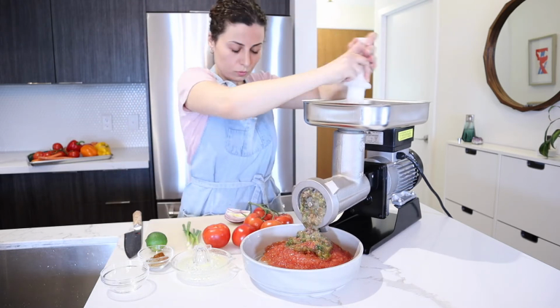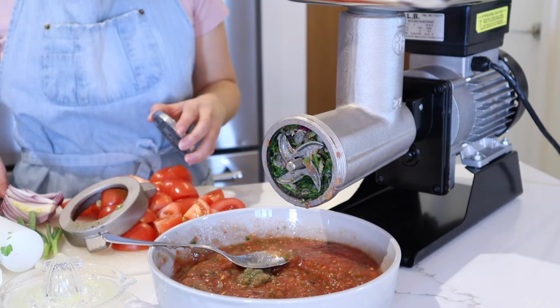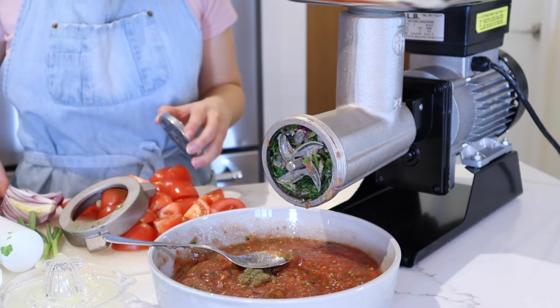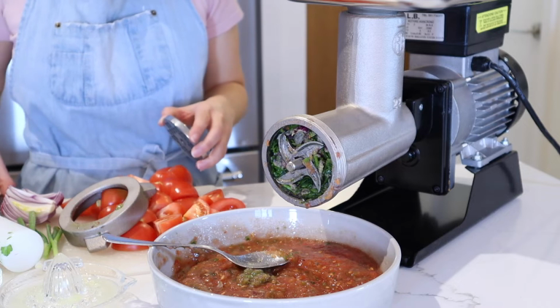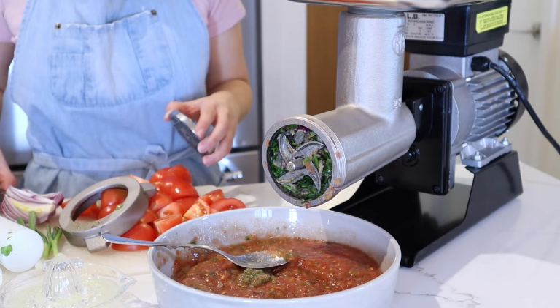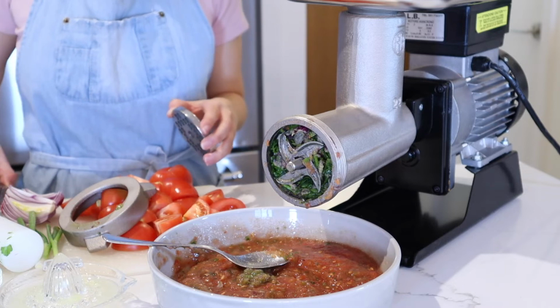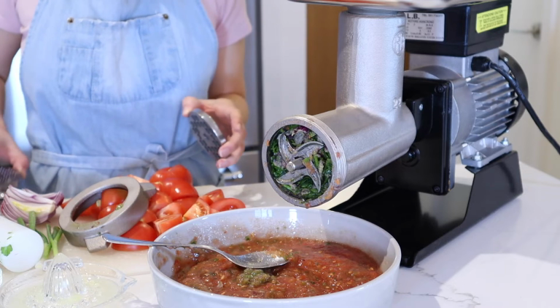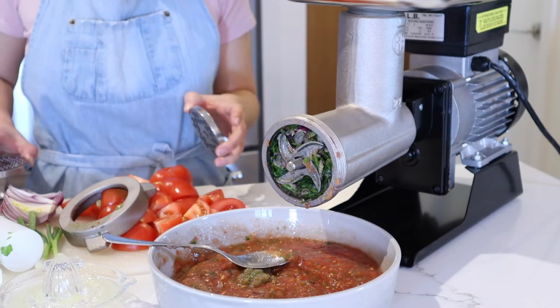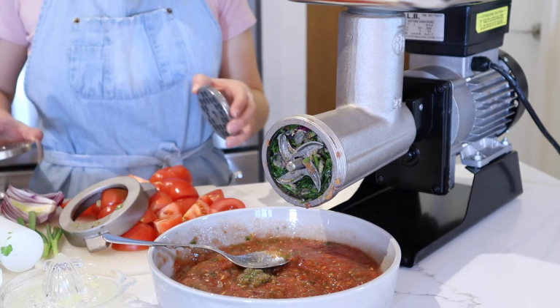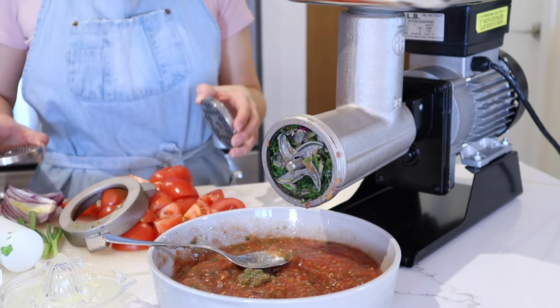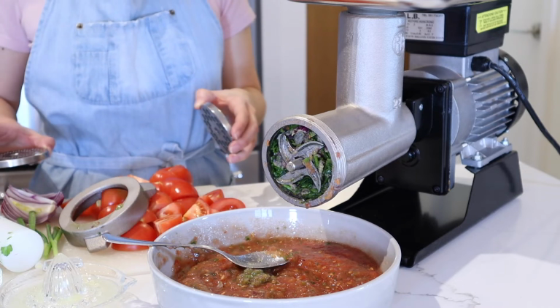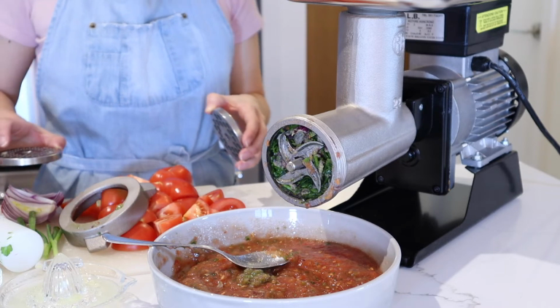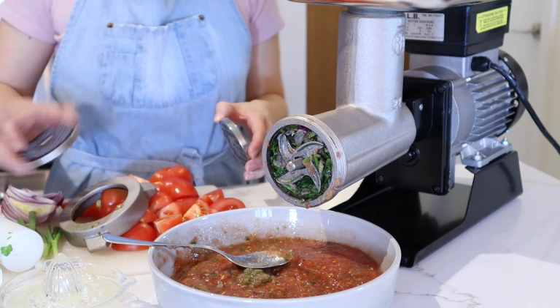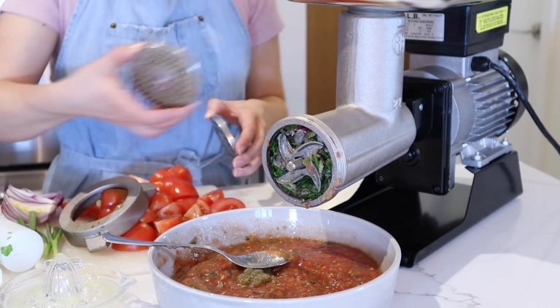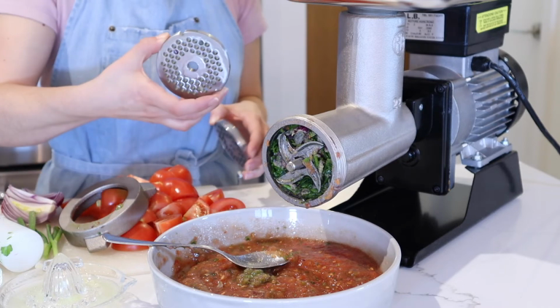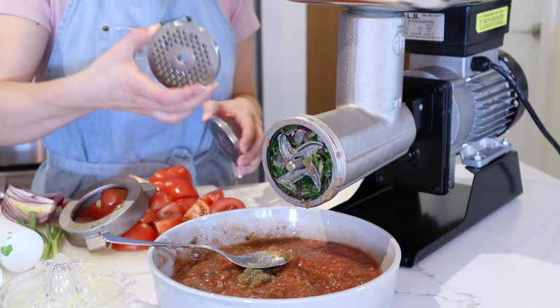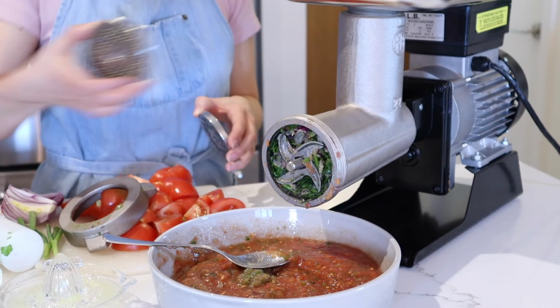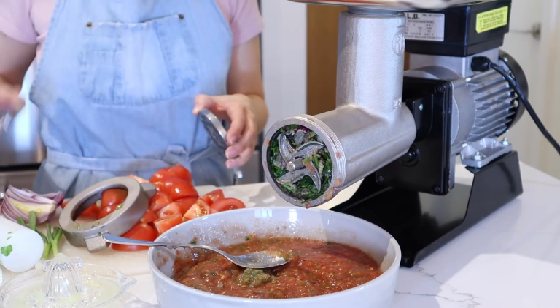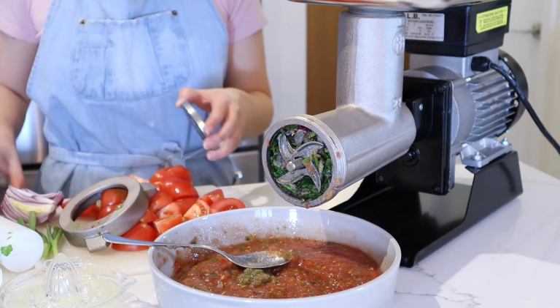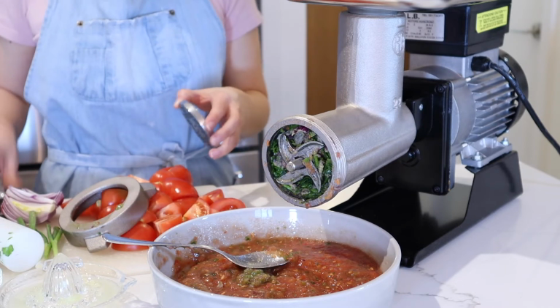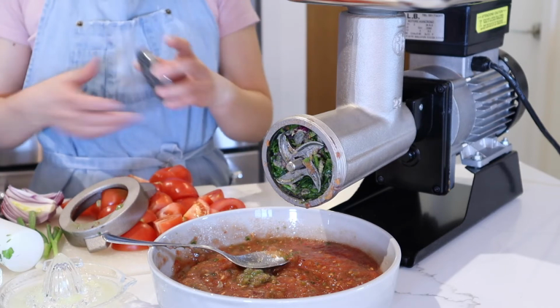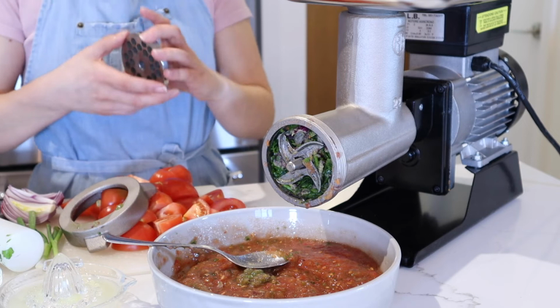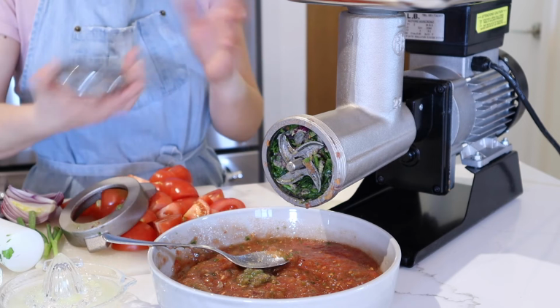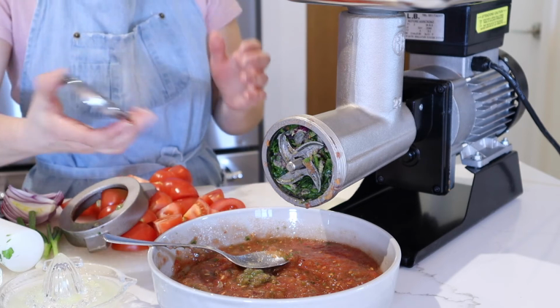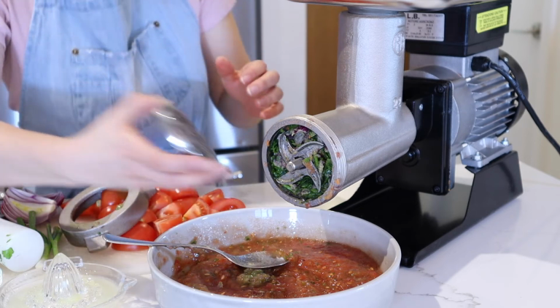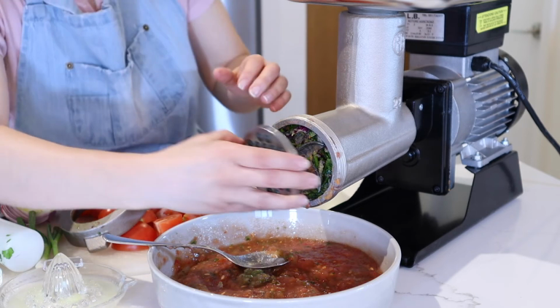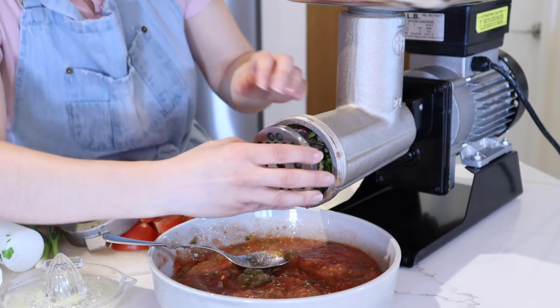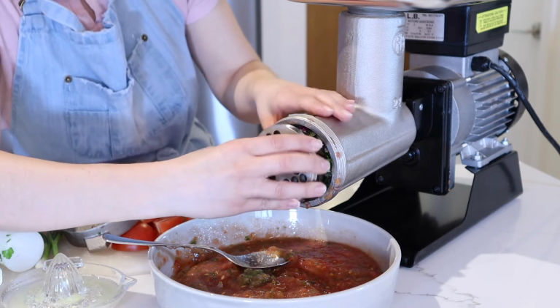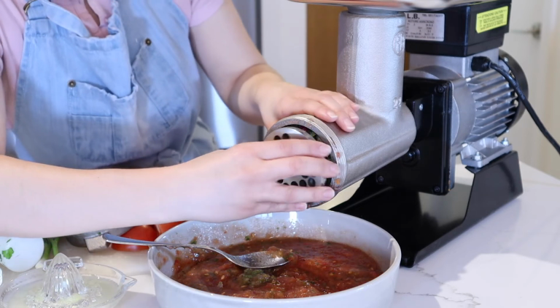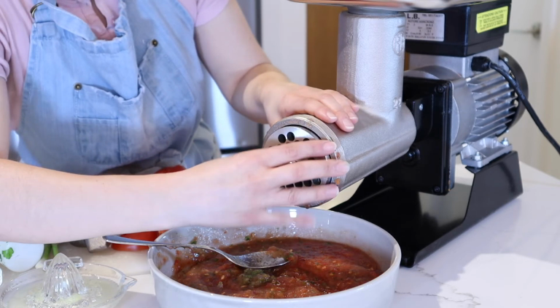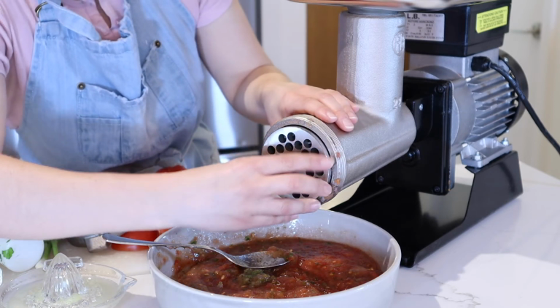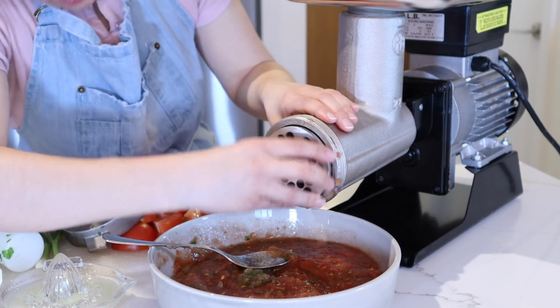If you are looking to achieve a different texture for your salsa, remove the finer disc and add in the ten millimeter size disc.